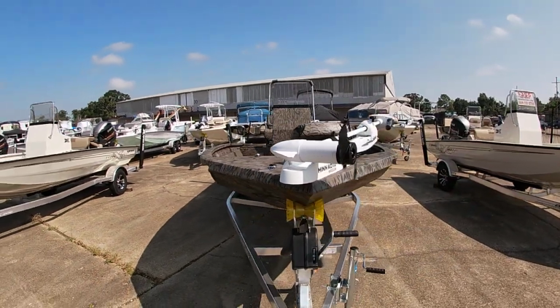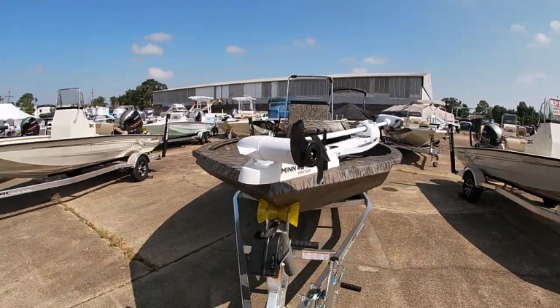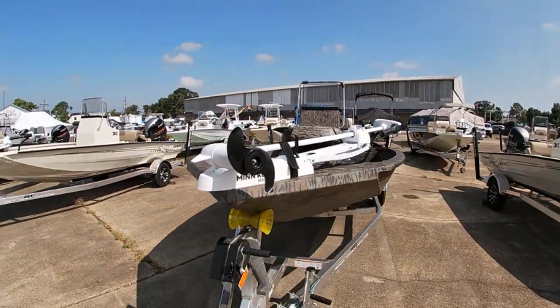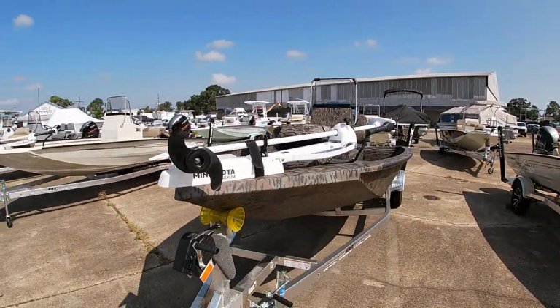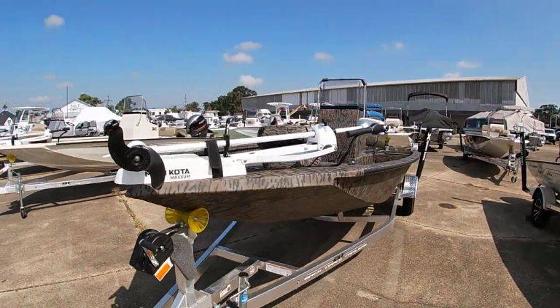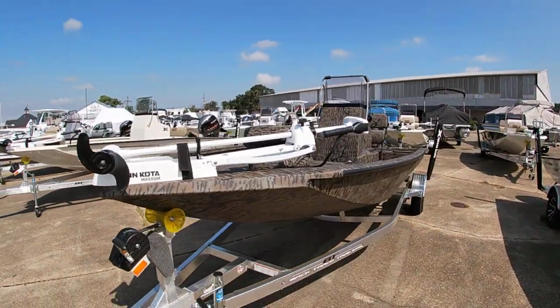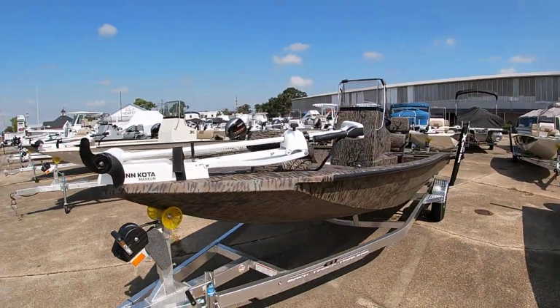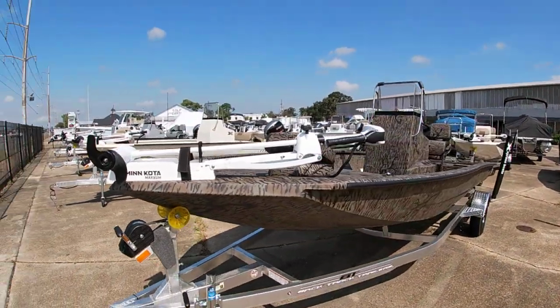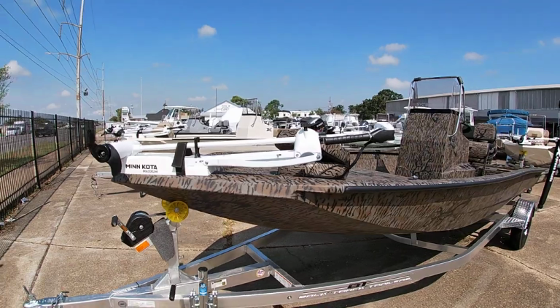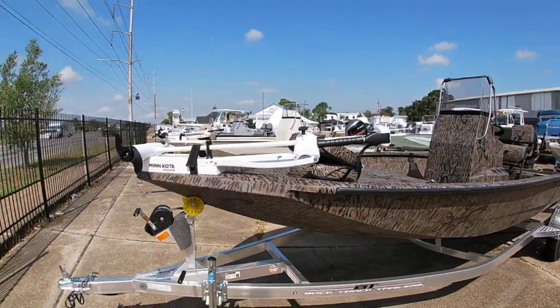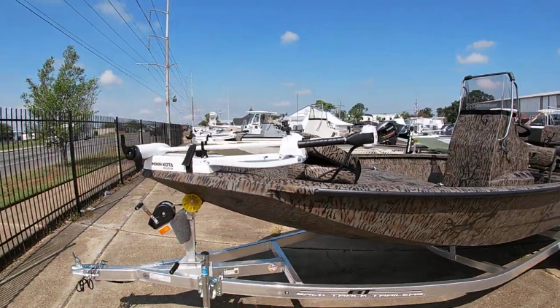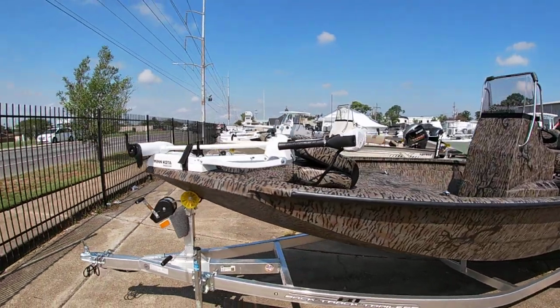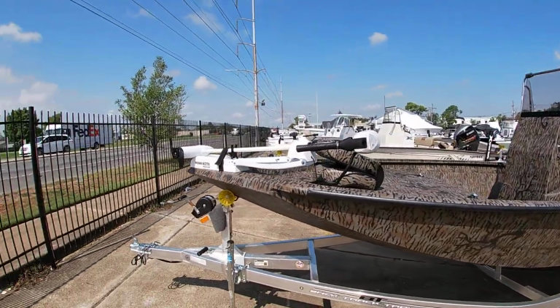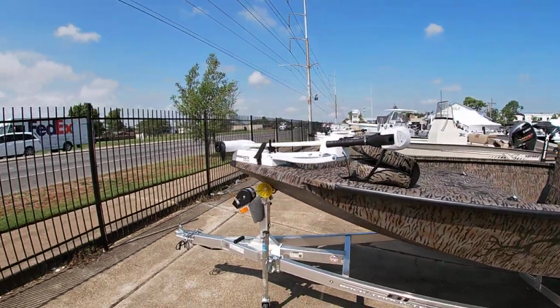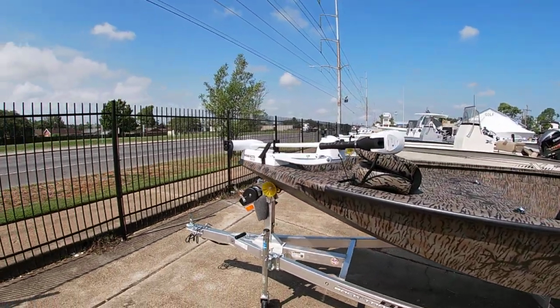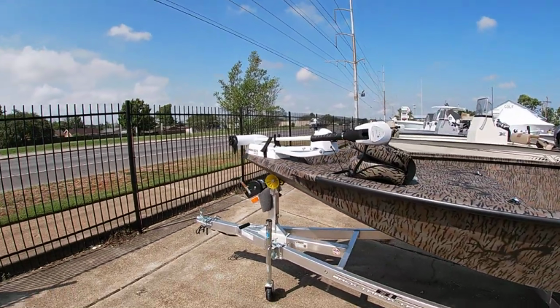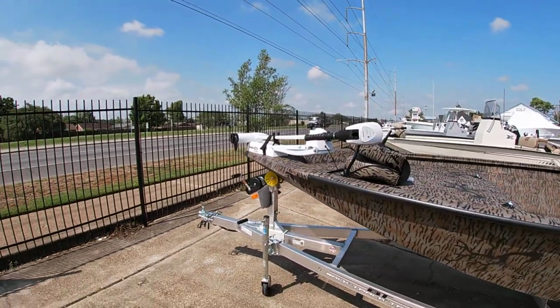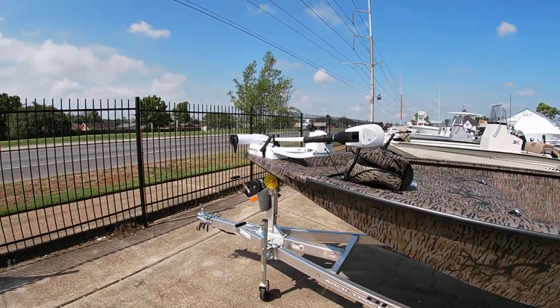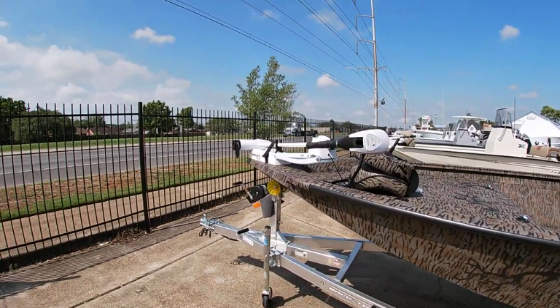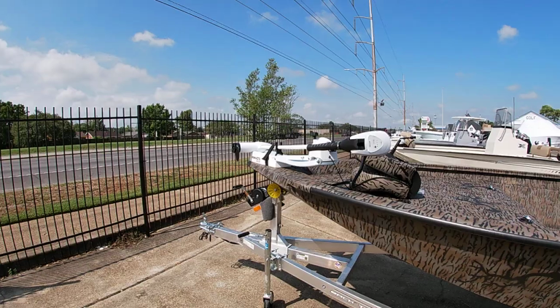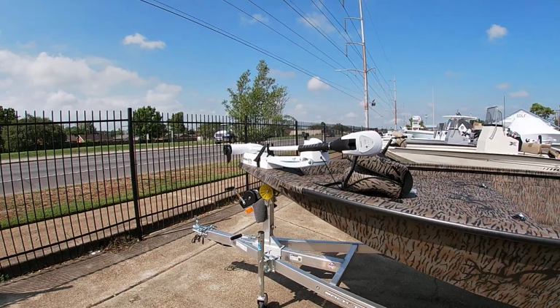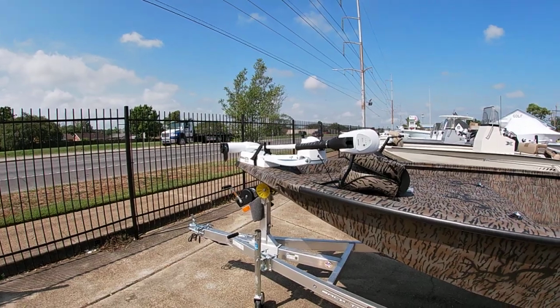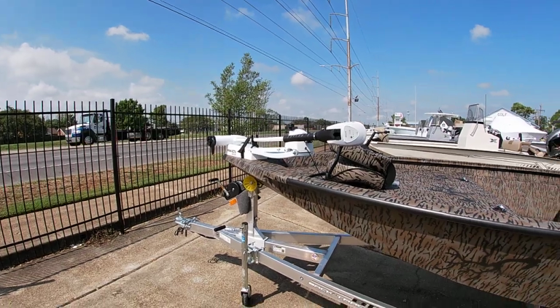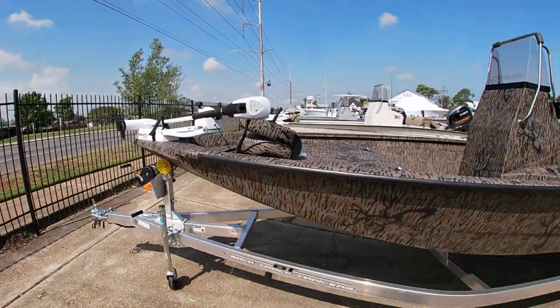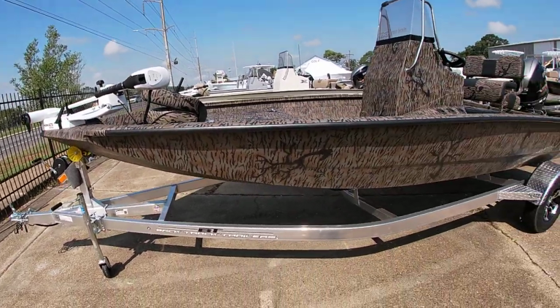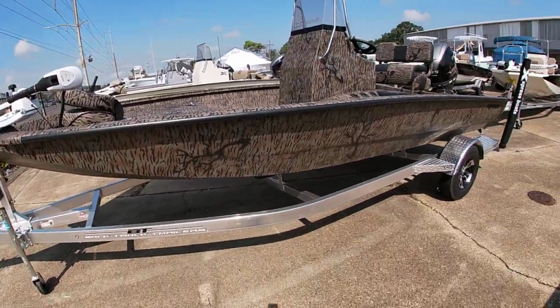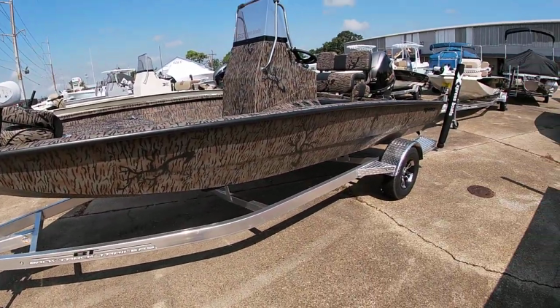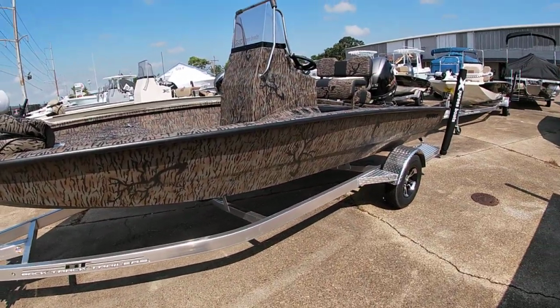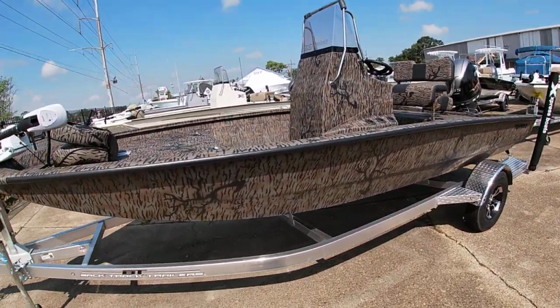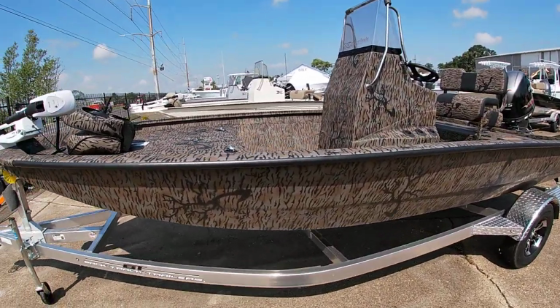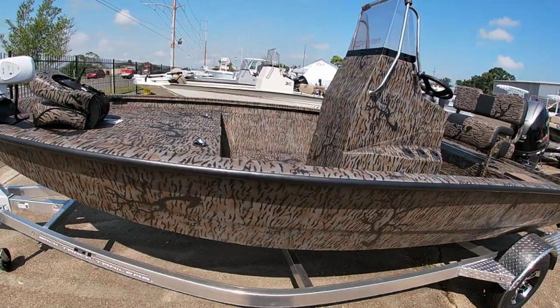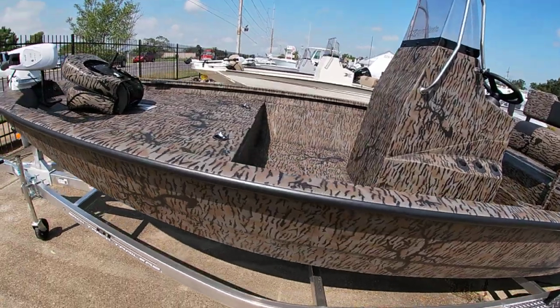I'll give you a look around the outside of the boat here. This one we have with the 70-pound 24-volt trolling motor system. That's on the Backtrack aluminum trailer. Pretty basic.